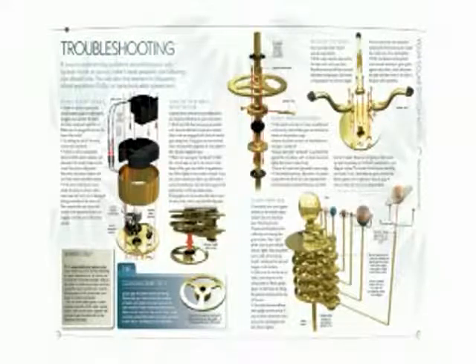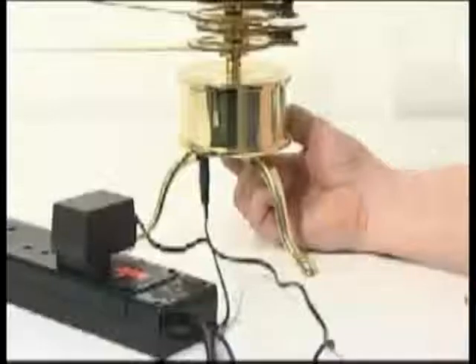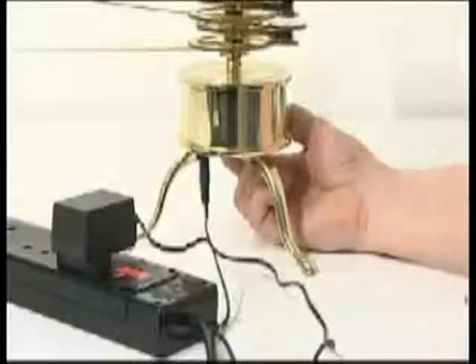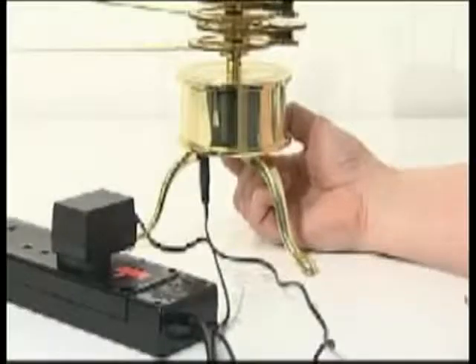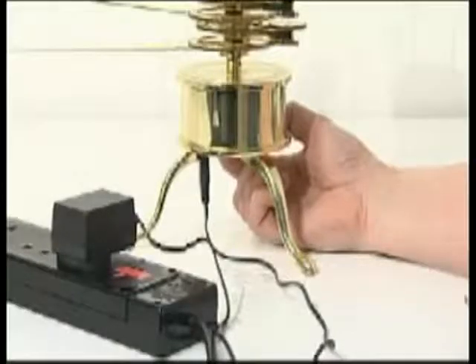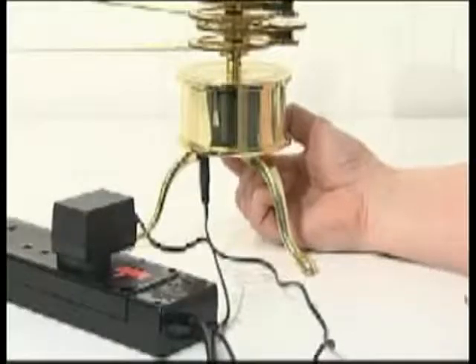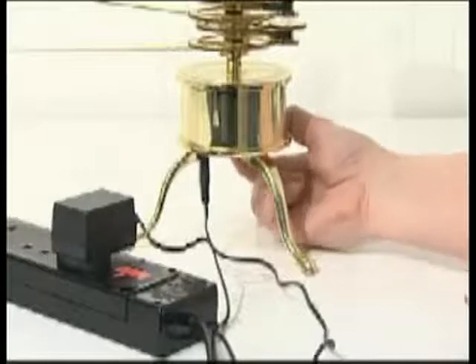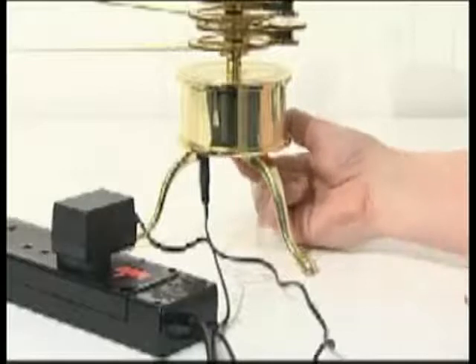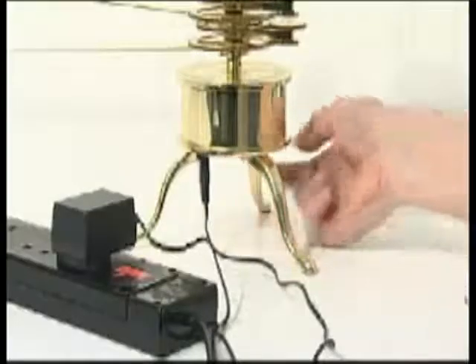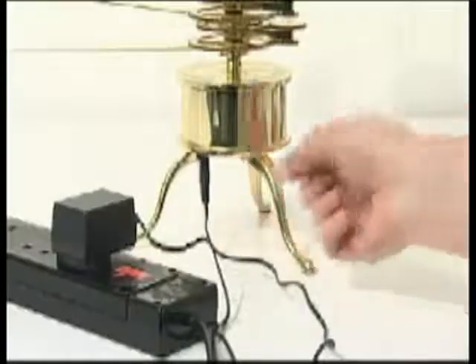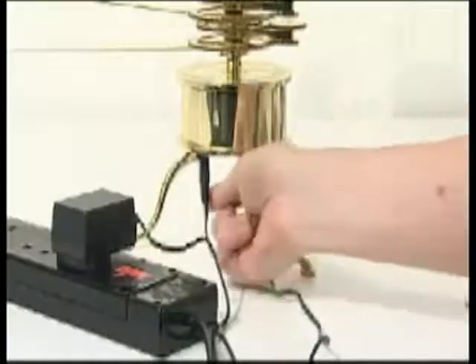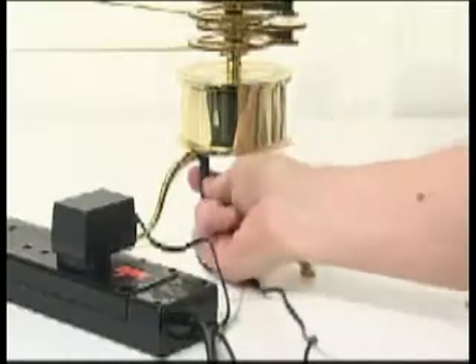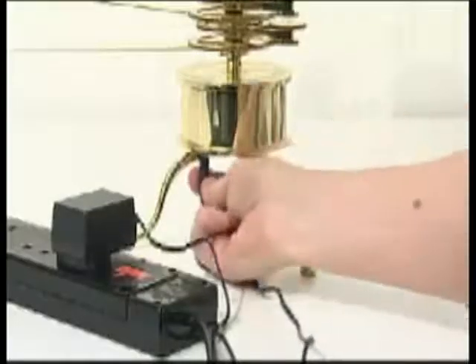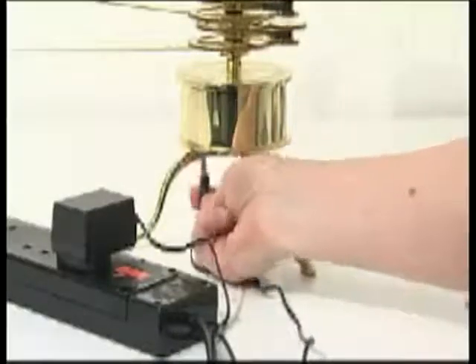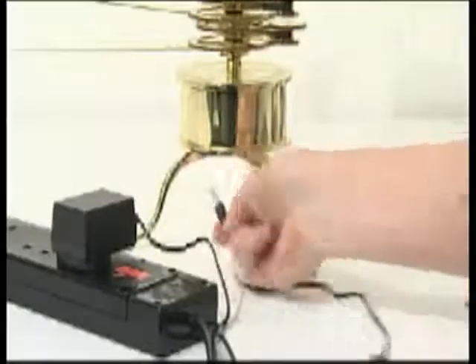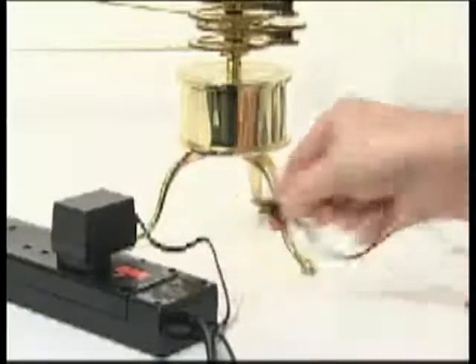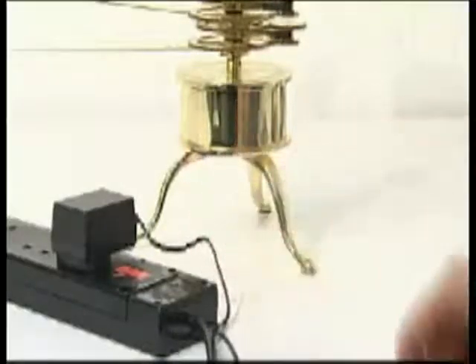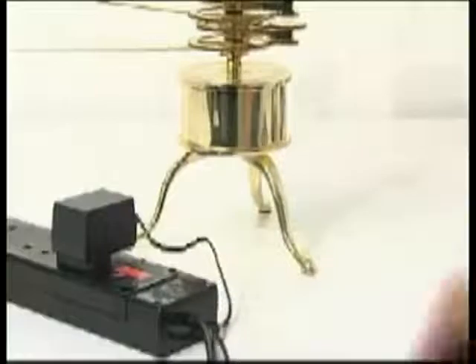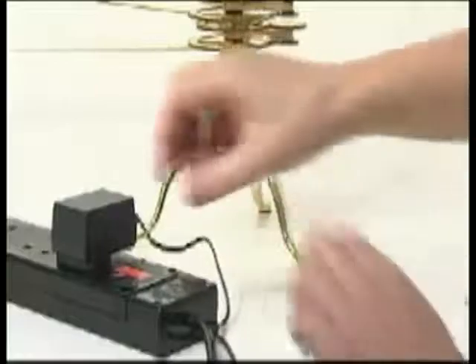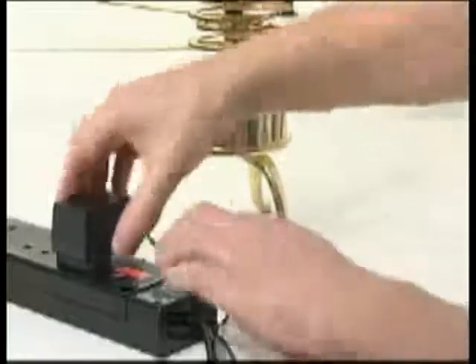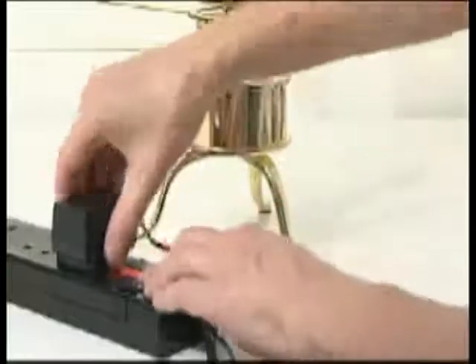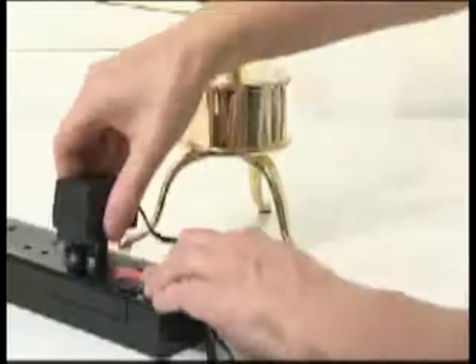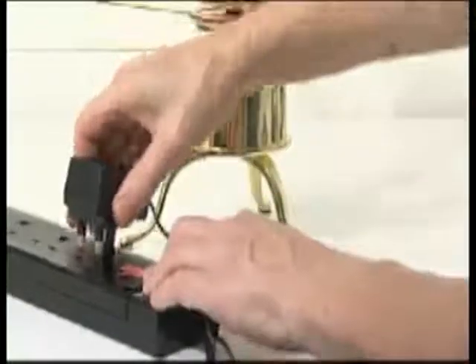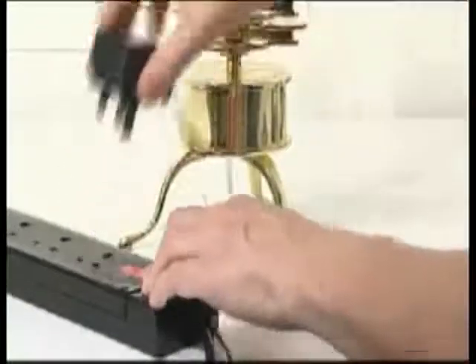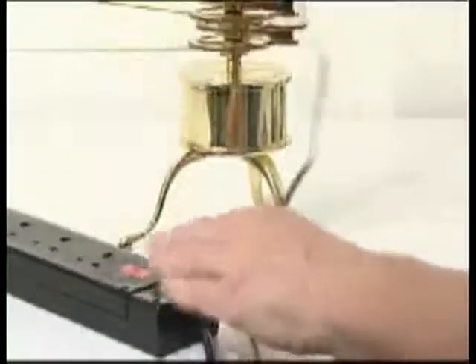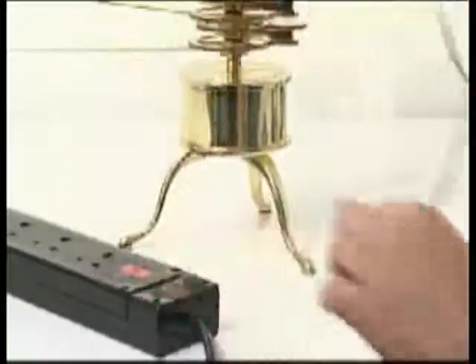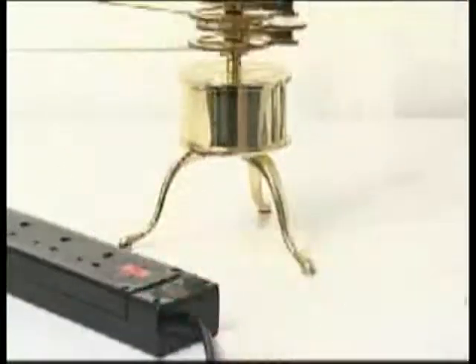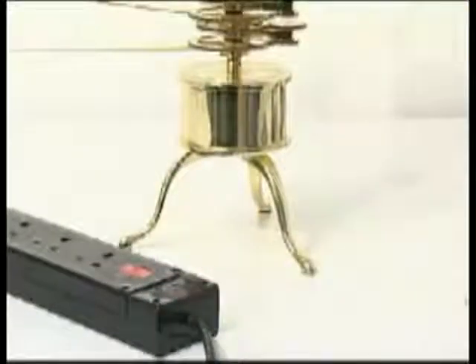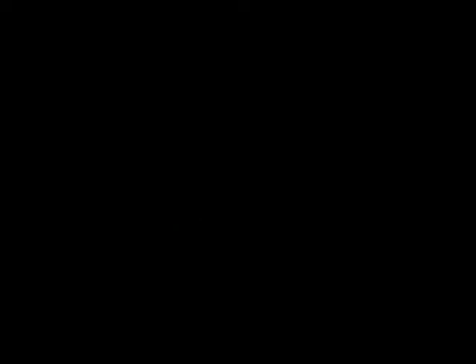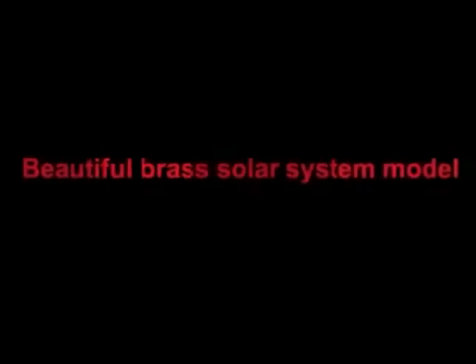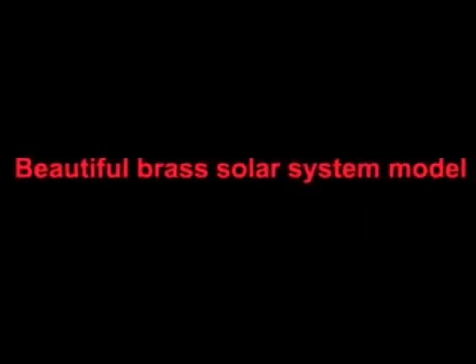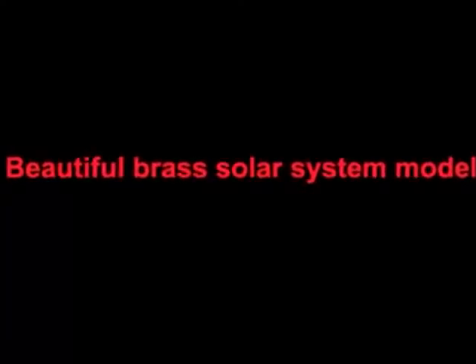Your solar system model should work continuously for many hours at a time, but for safety, we recommend that you switch off and disconnect the power adapter whenever the model is not being used.